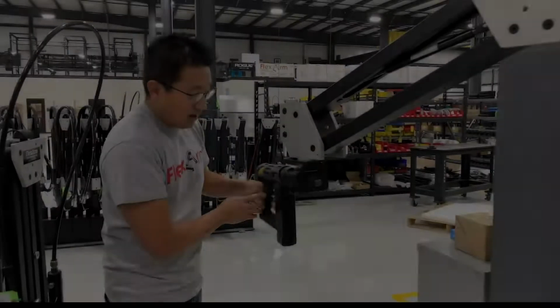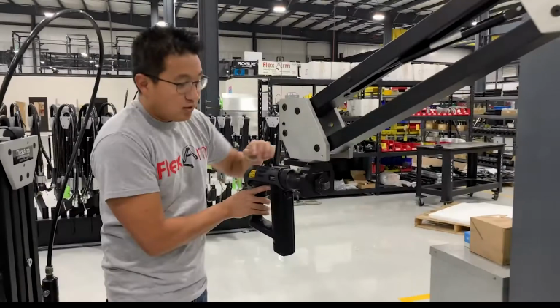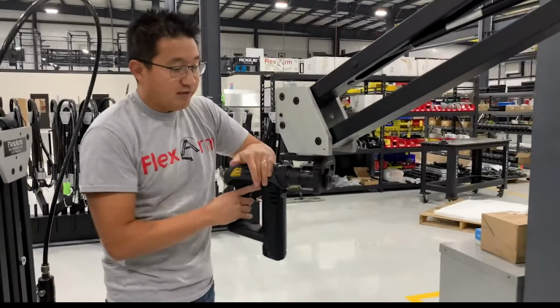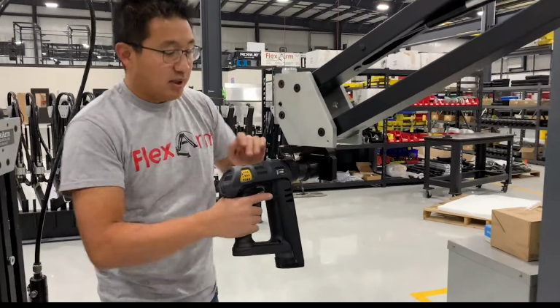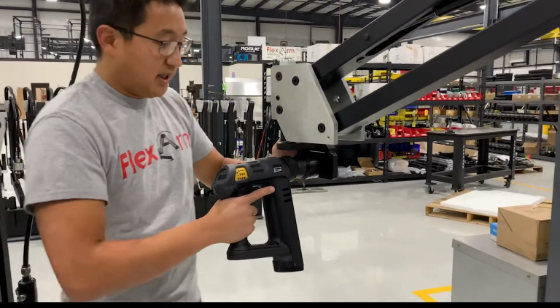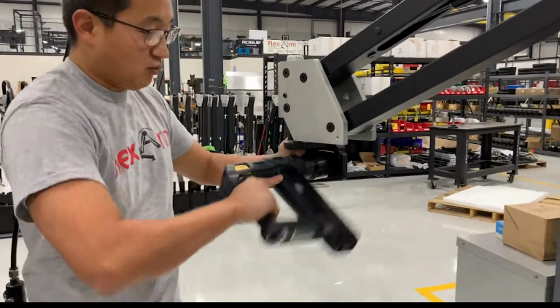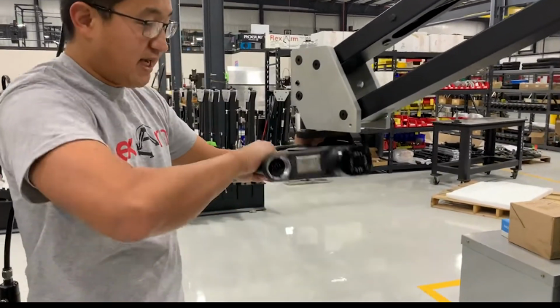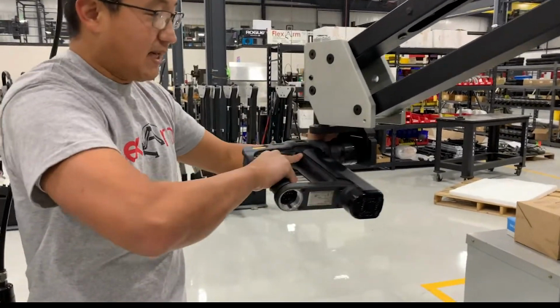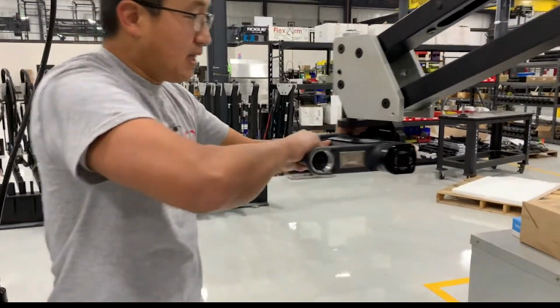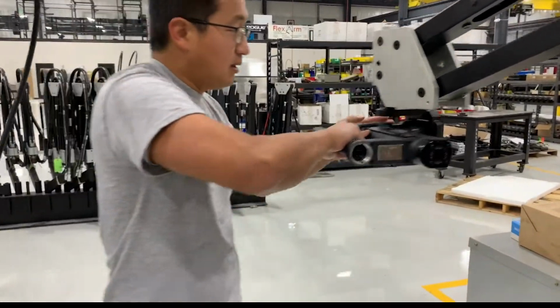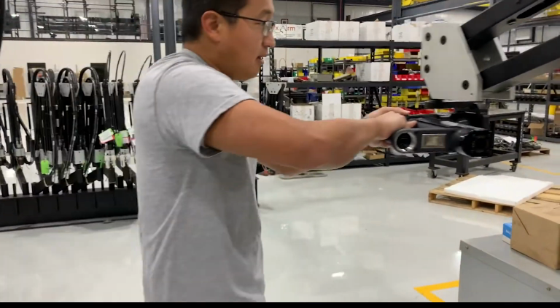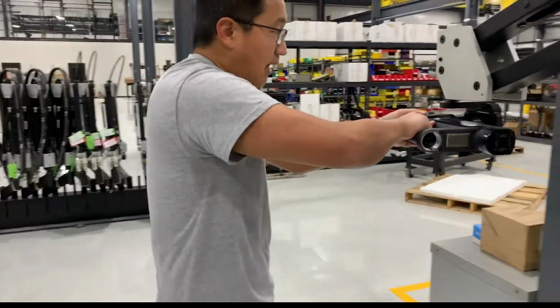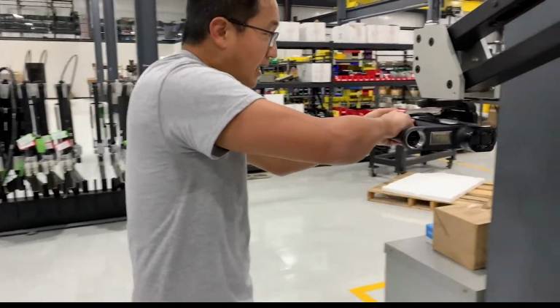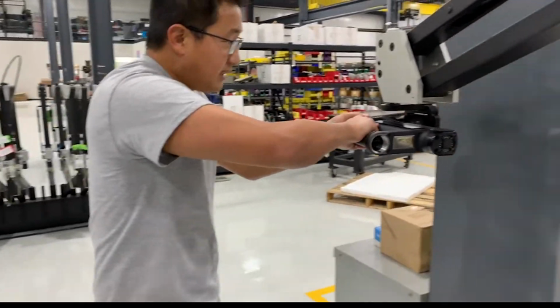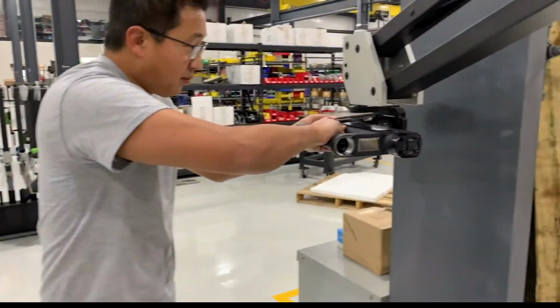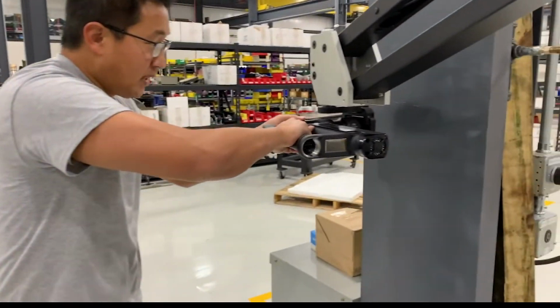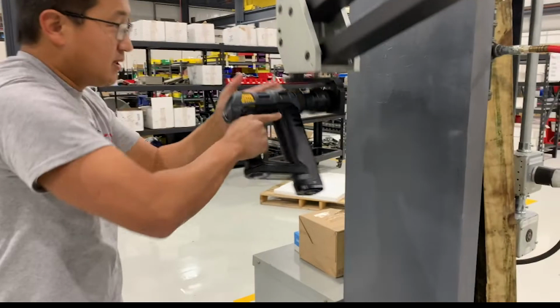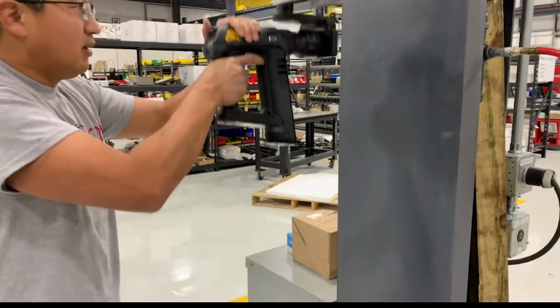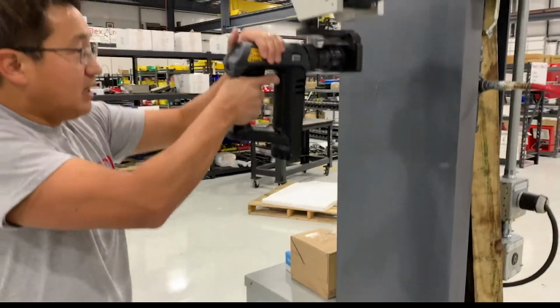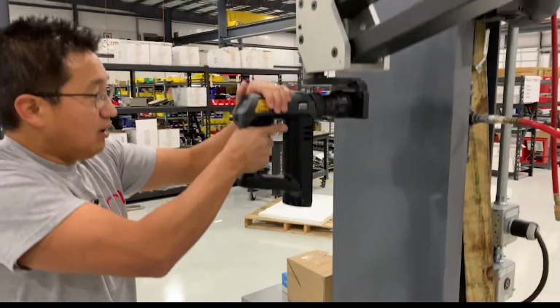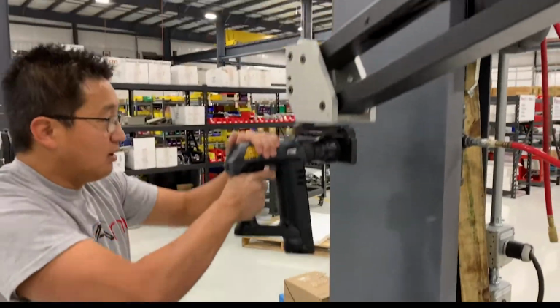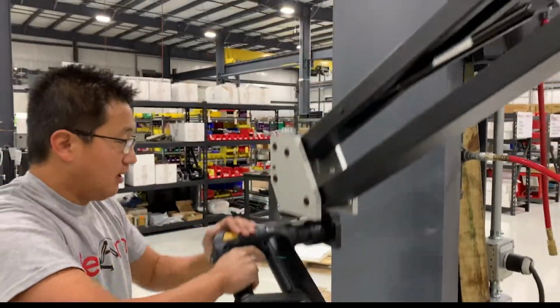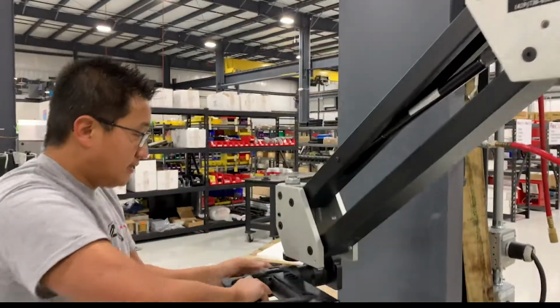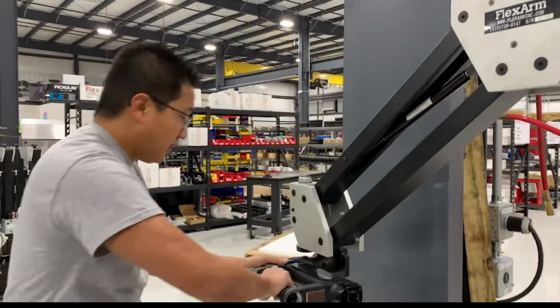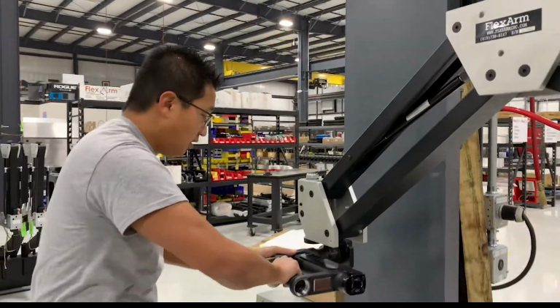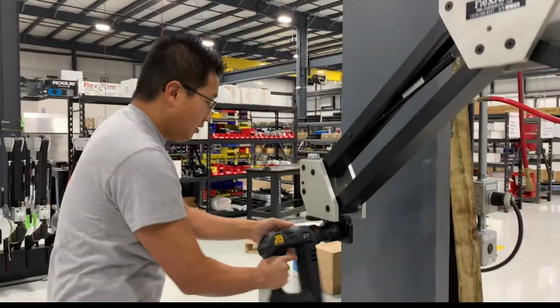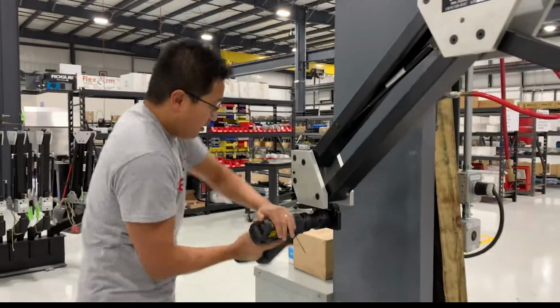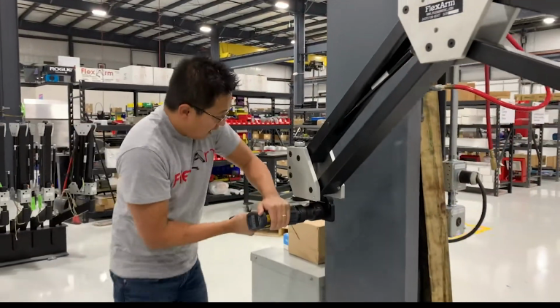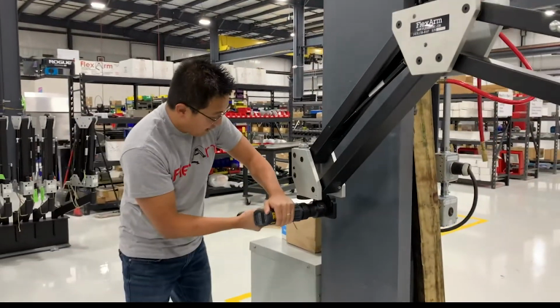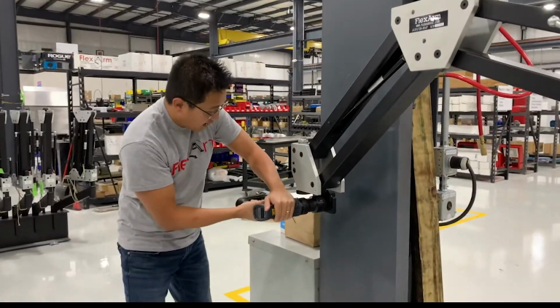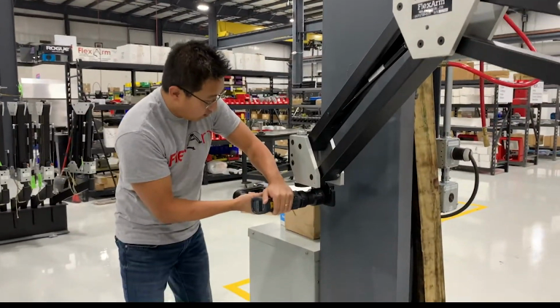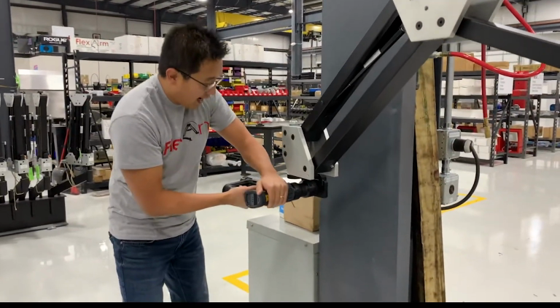You have the ability to rotate that gun and hit different points here, down here, if you have to get in and around.